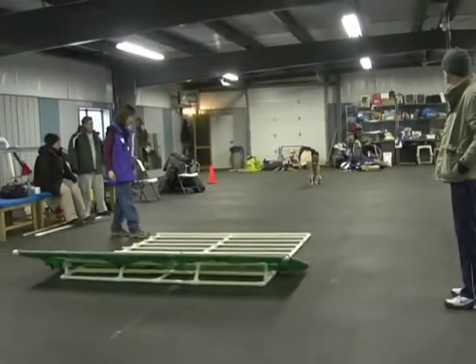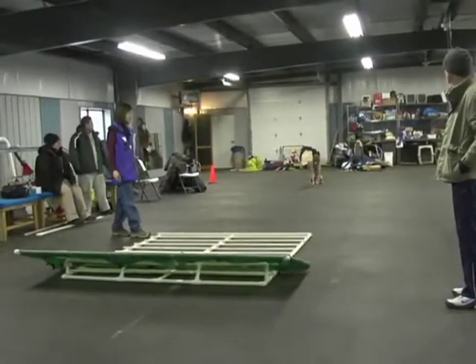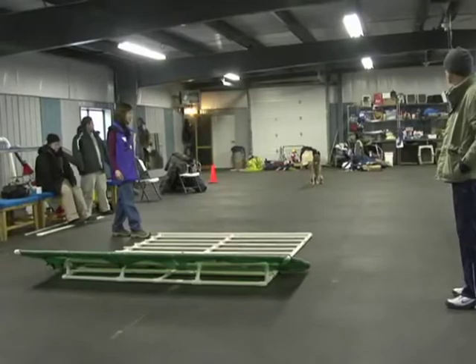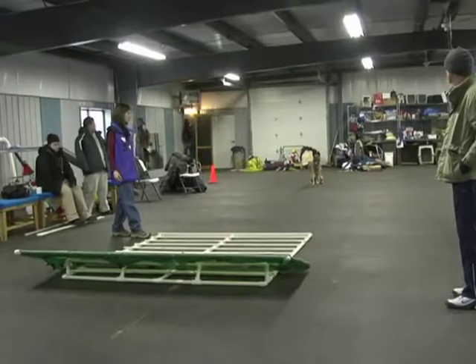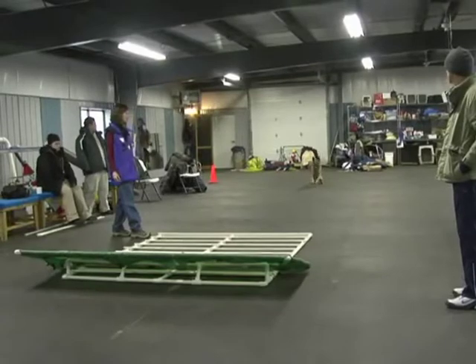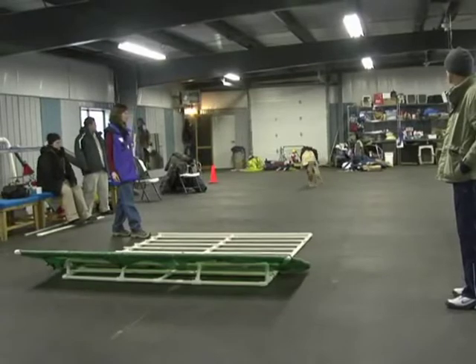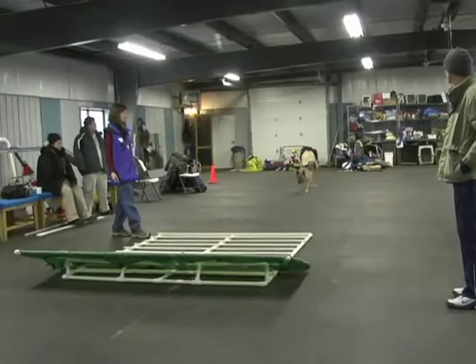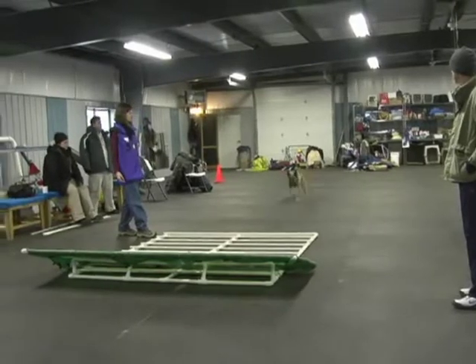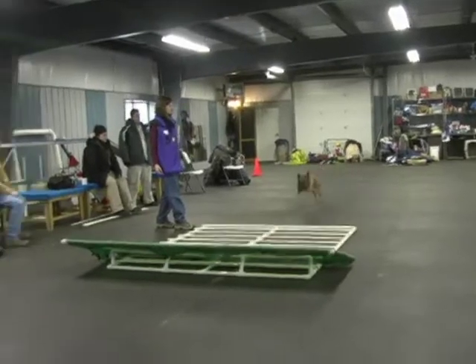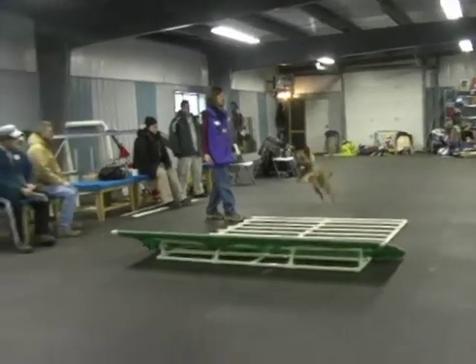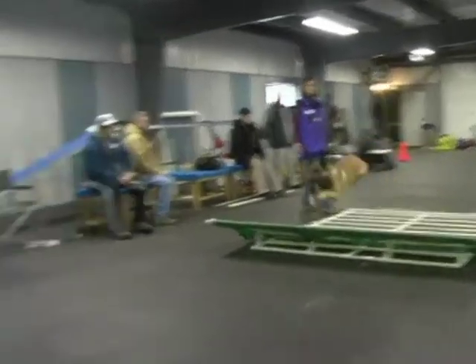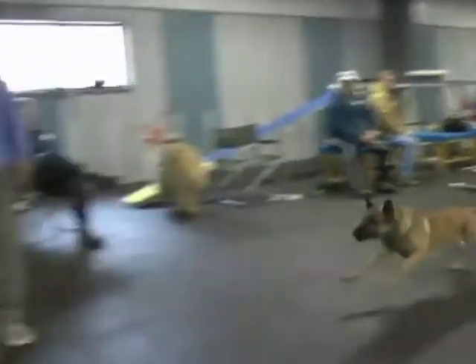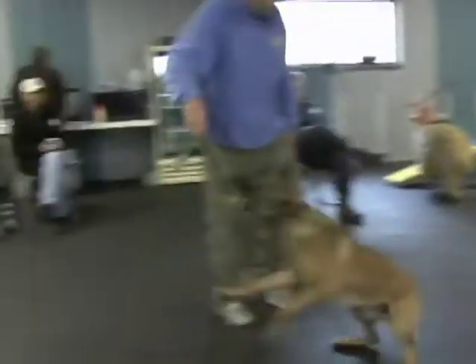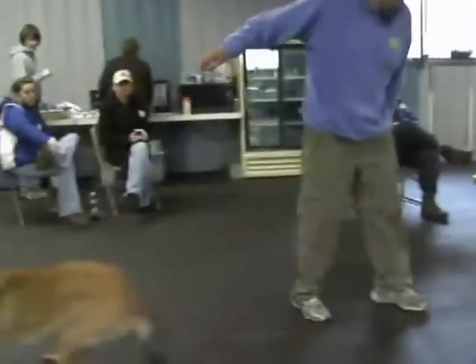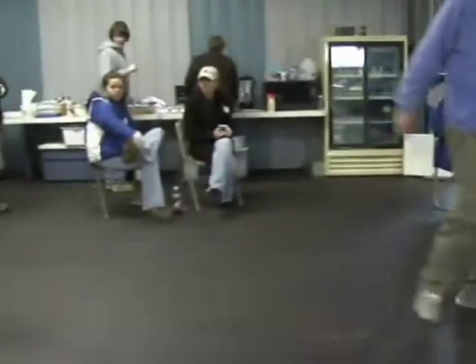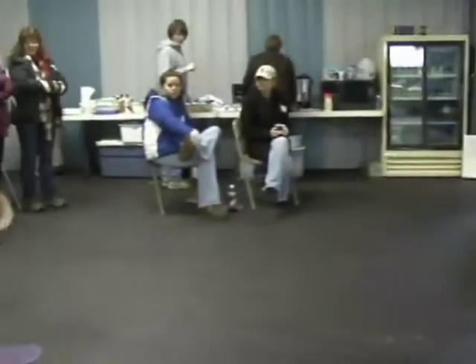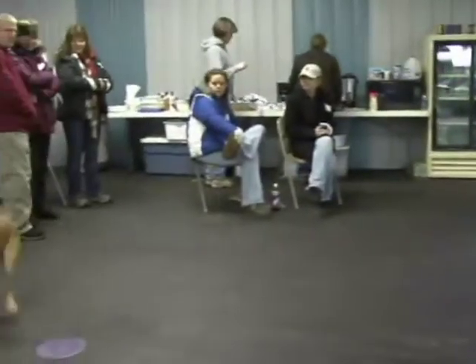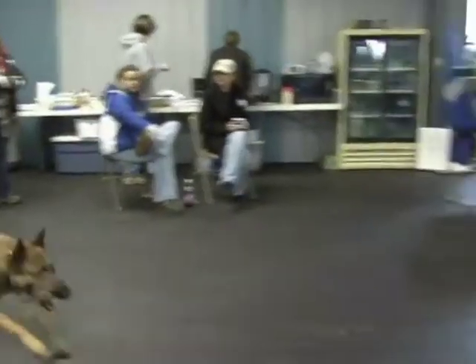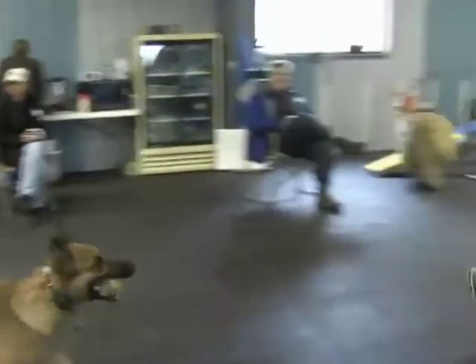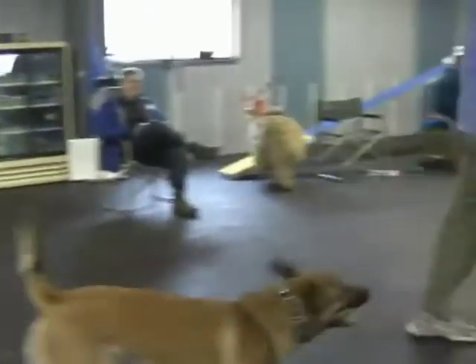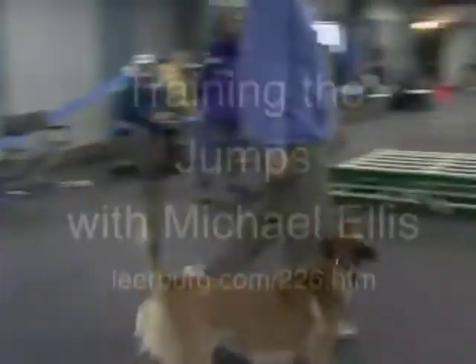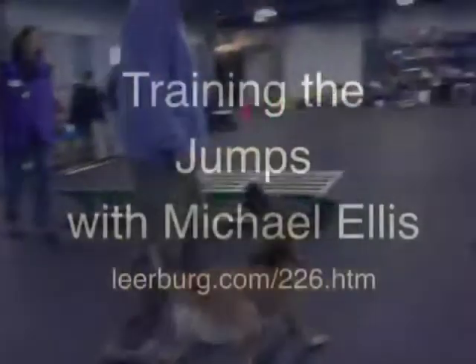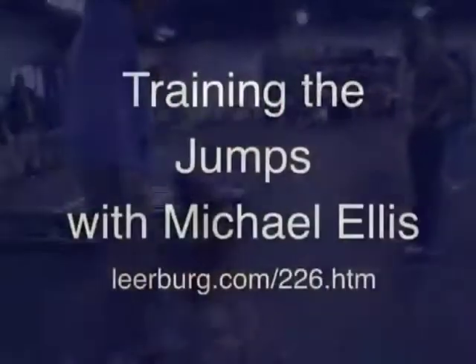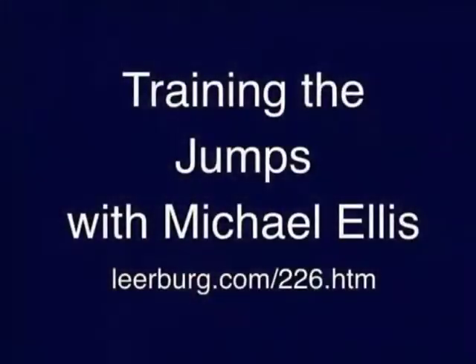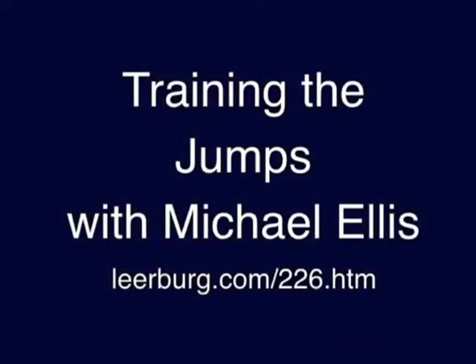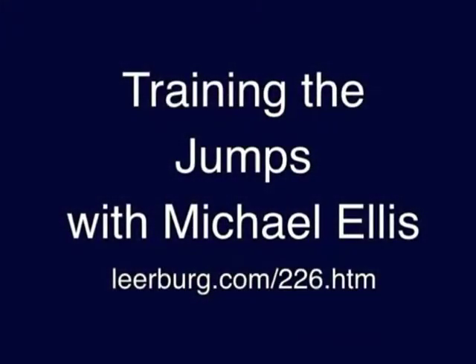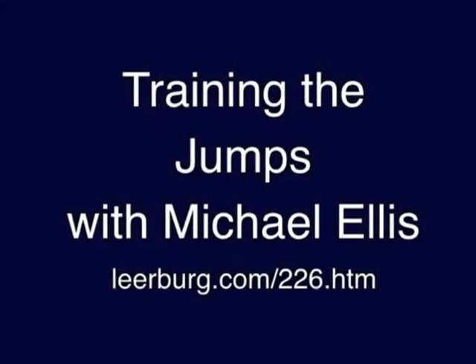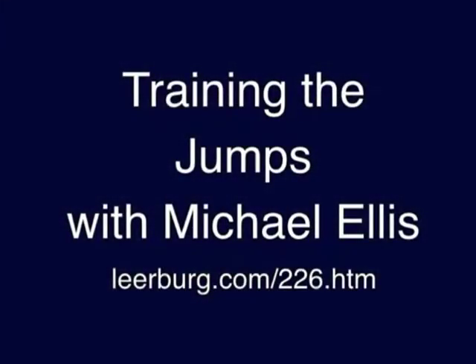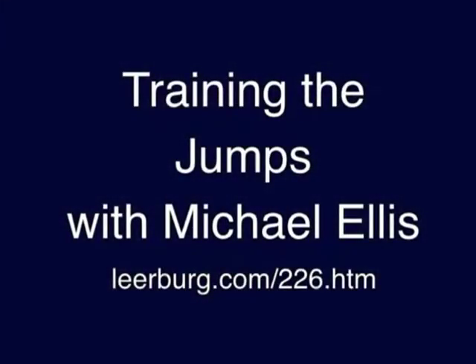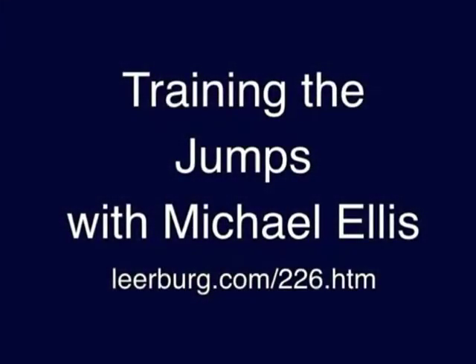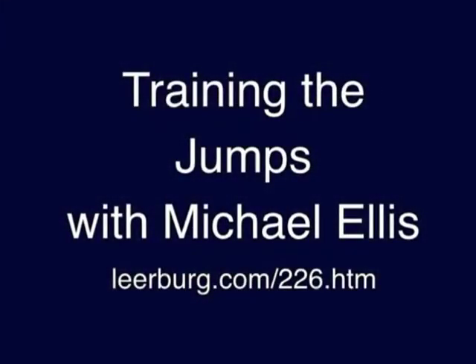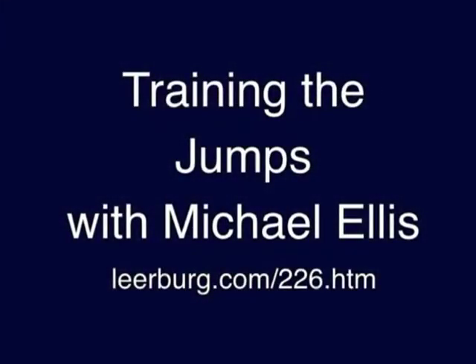Rush, jump! Yes, good boy! Excellent! Oh, you want to play? Okay, okay, okay!